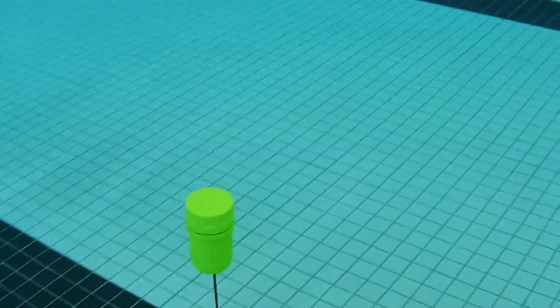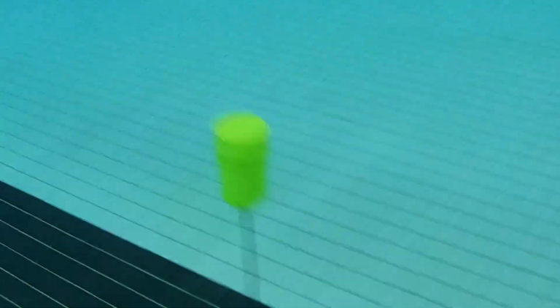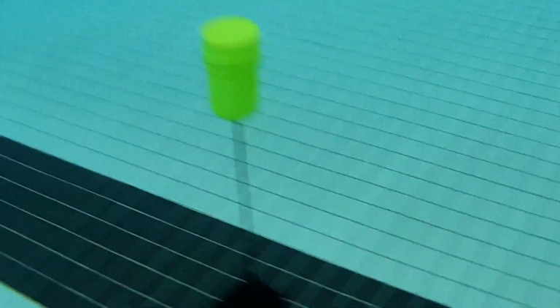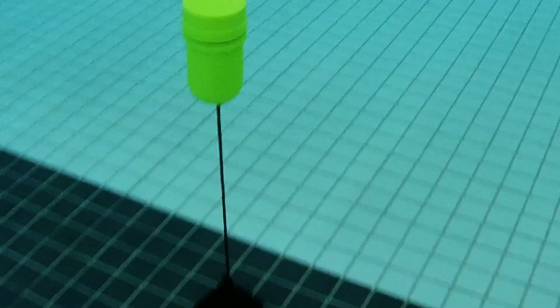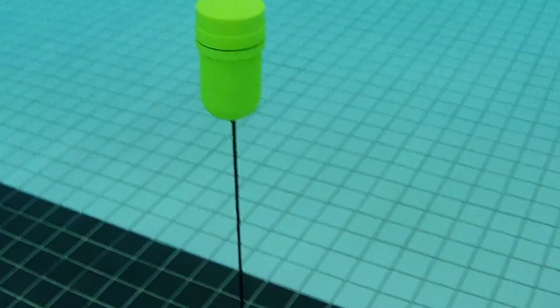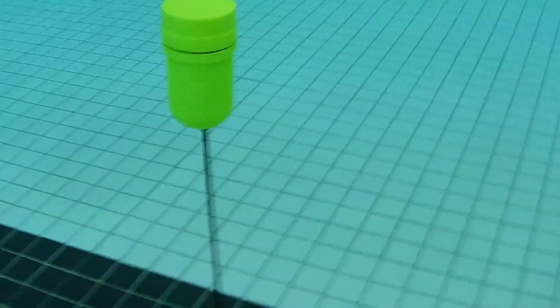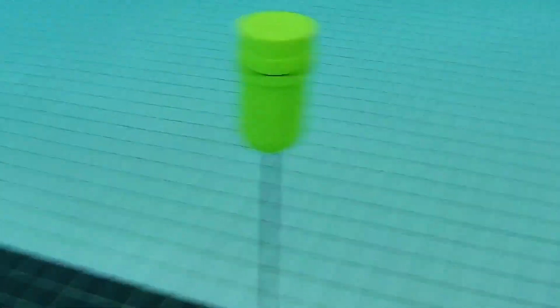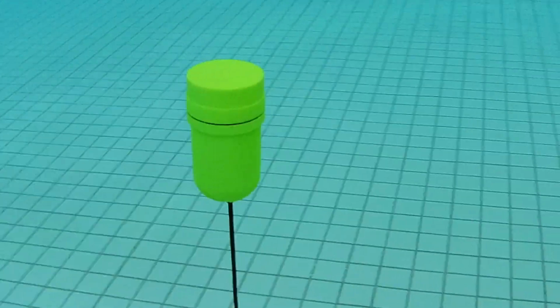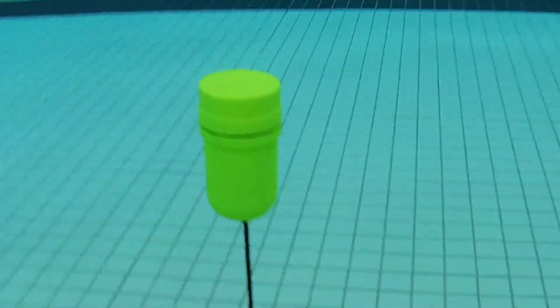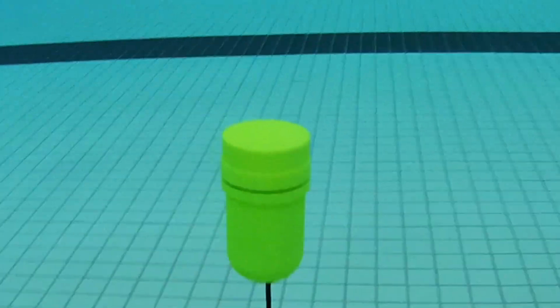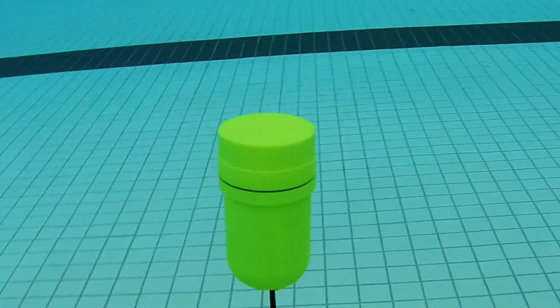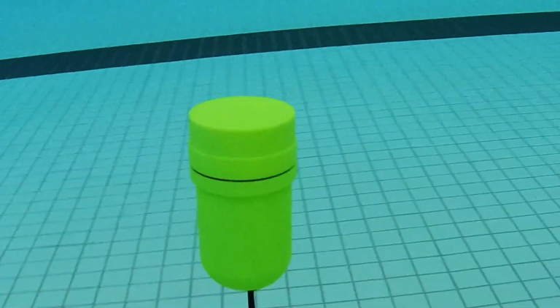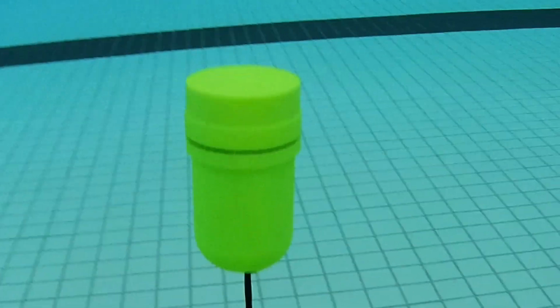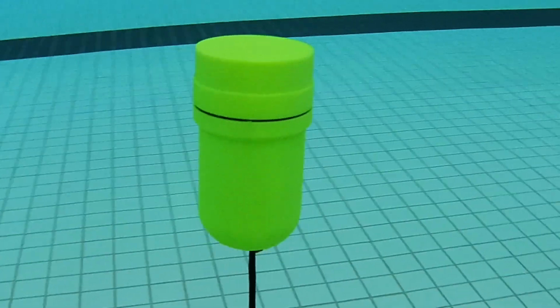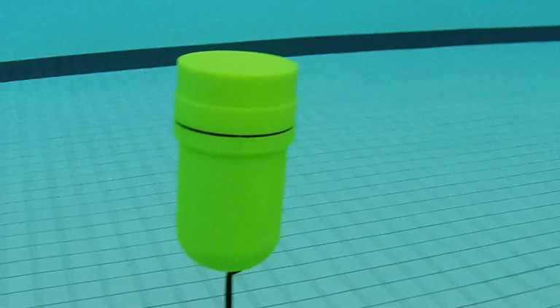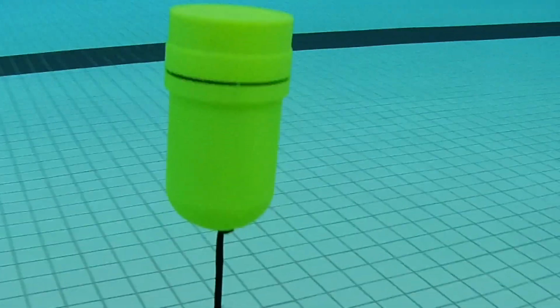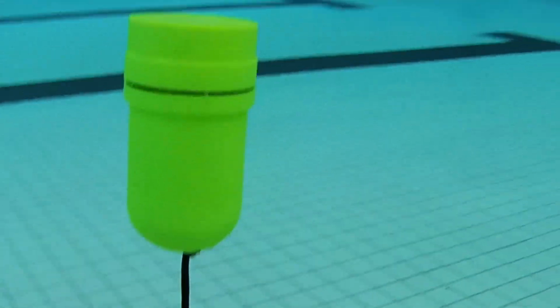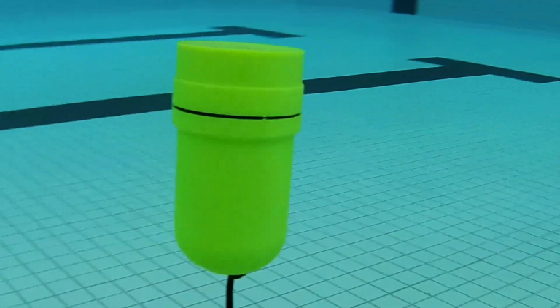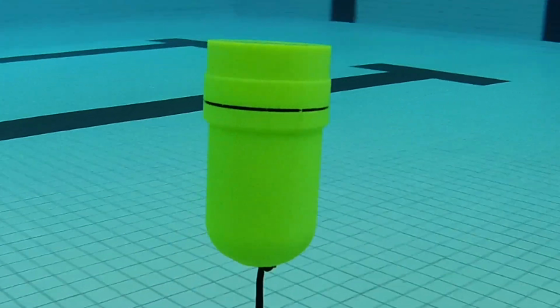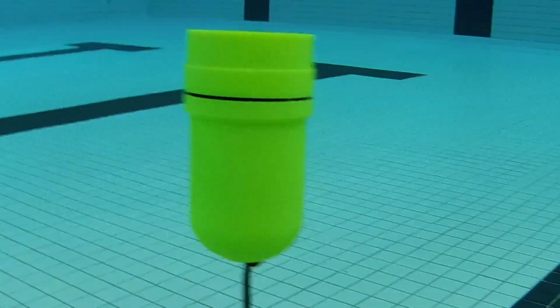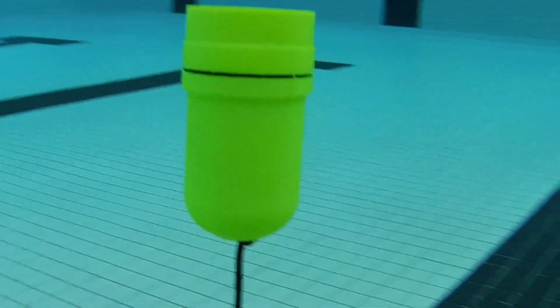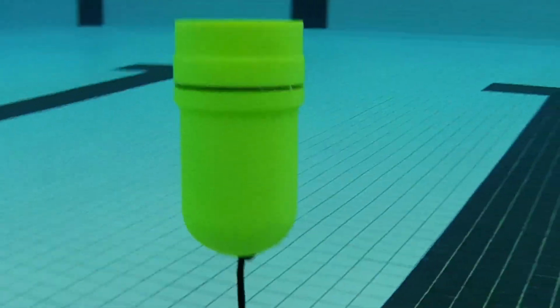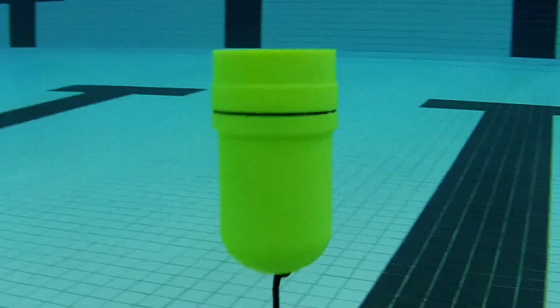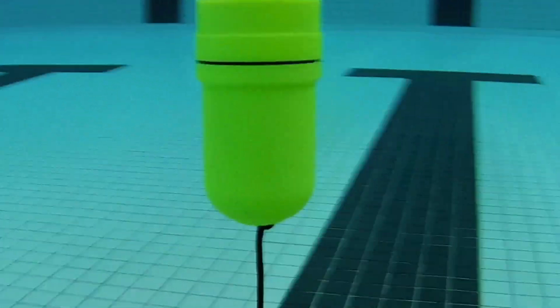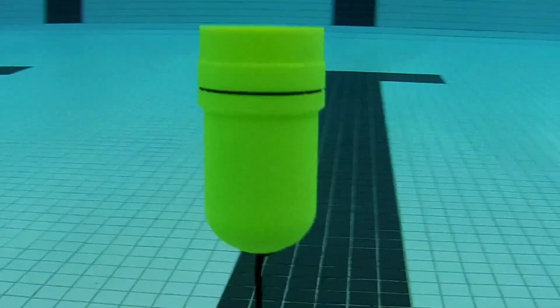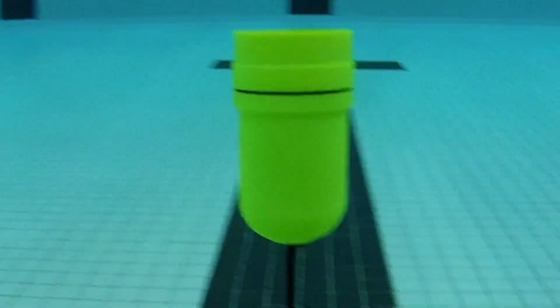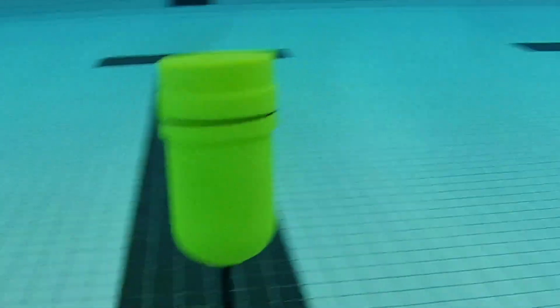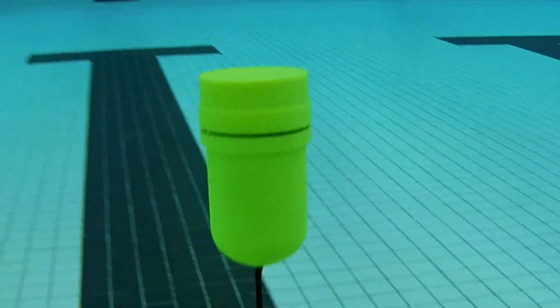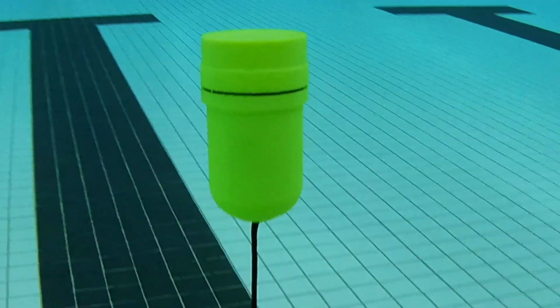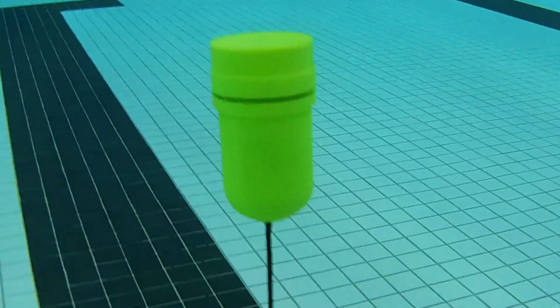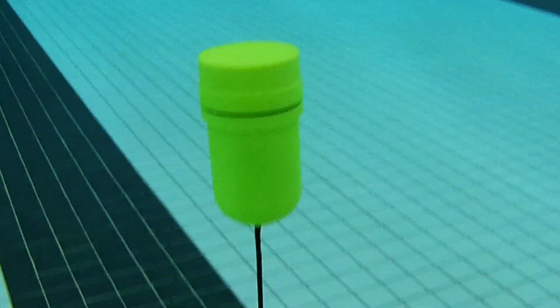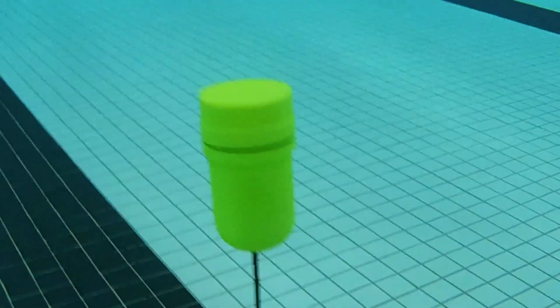The beacon can be configured to emit different audio cues including preset distances. Here the beacon is indicating that it's three meters away from the edge of the pool, so swimmers know how much further they have until they reach it.